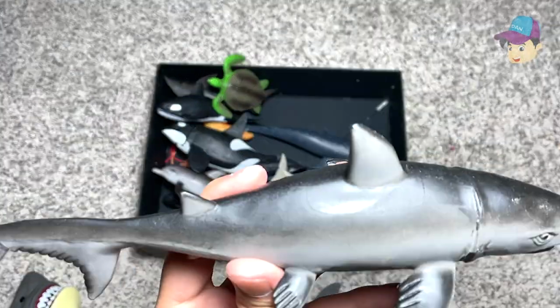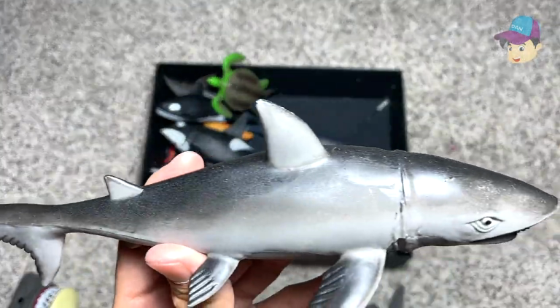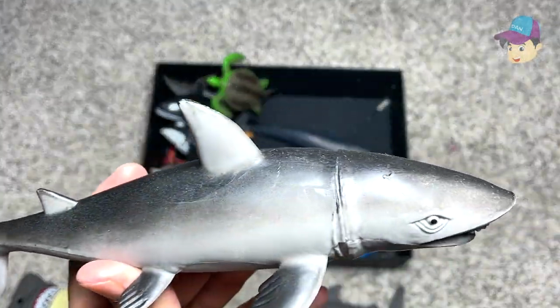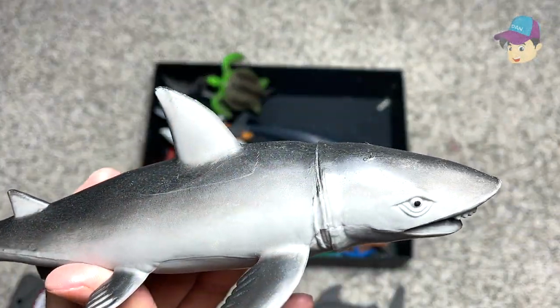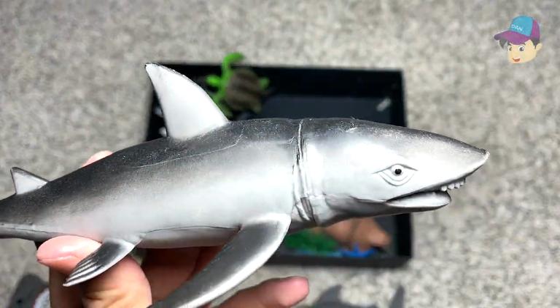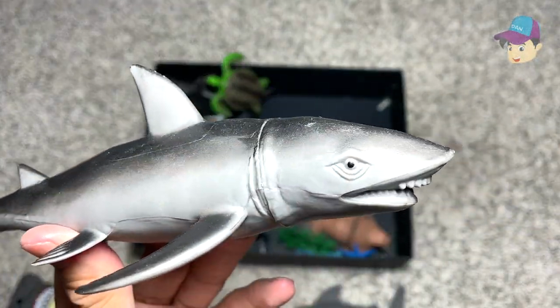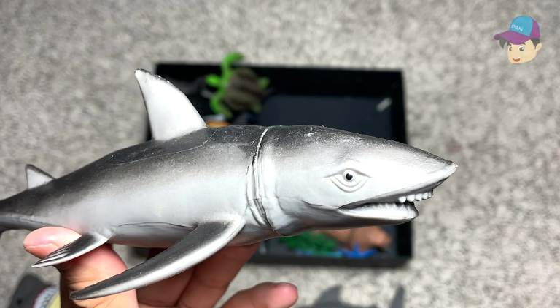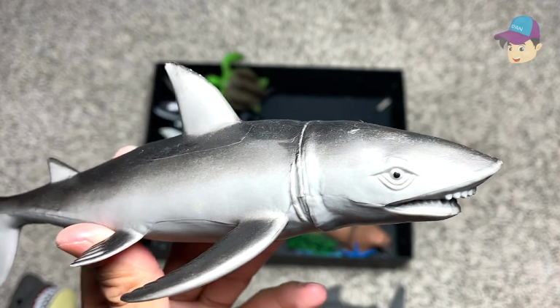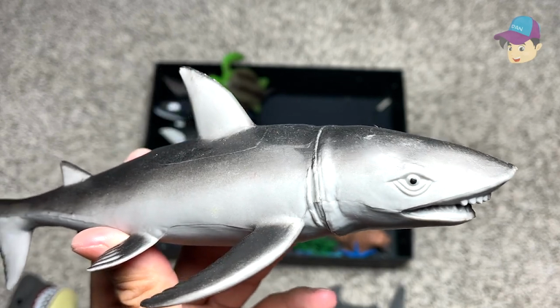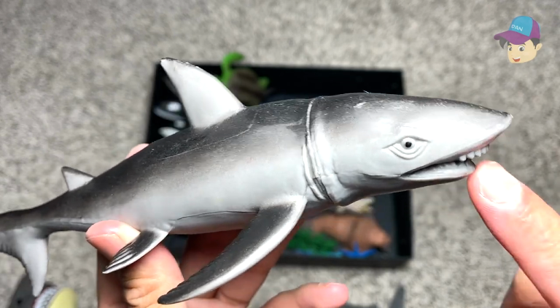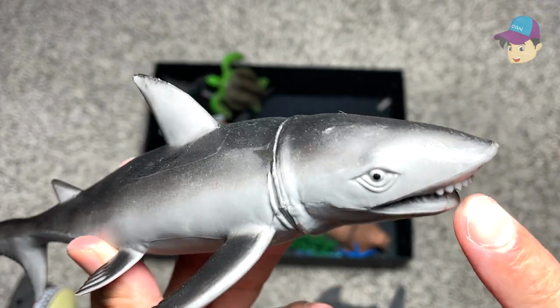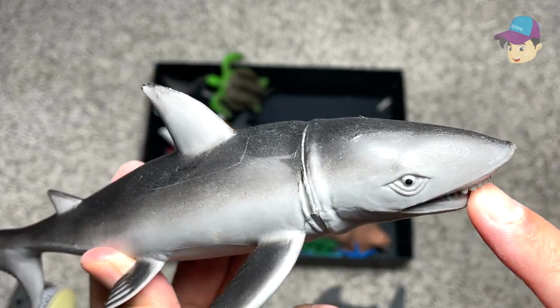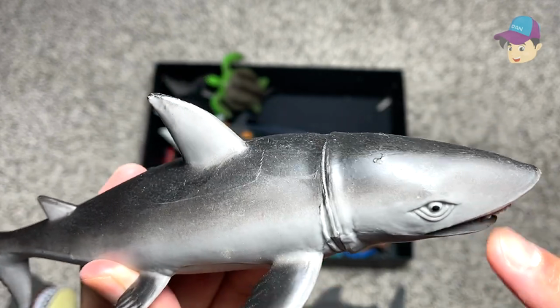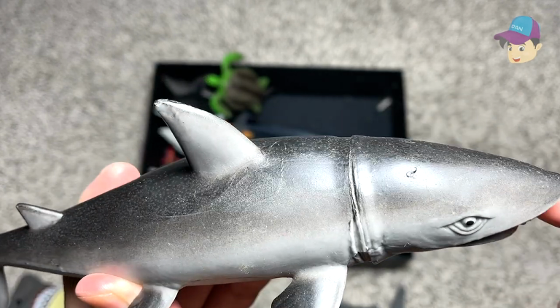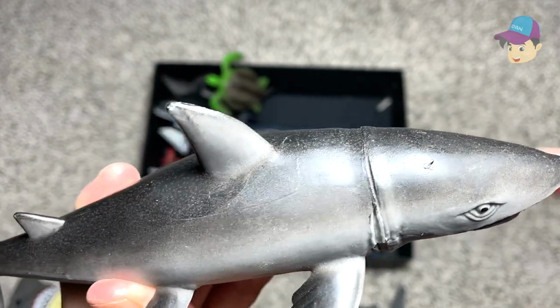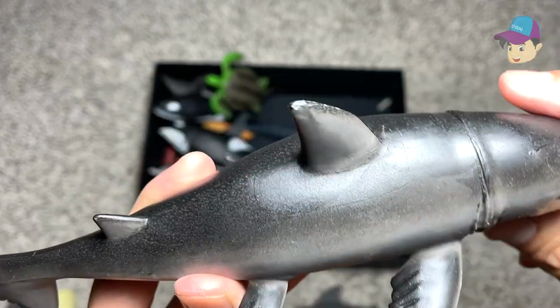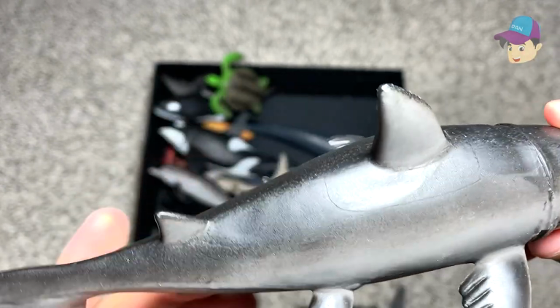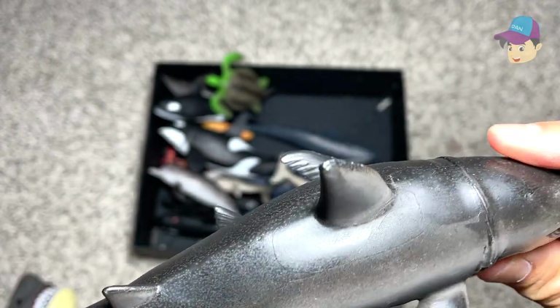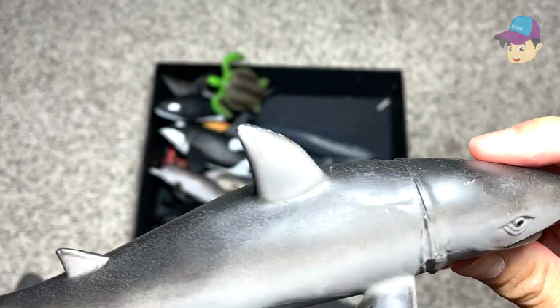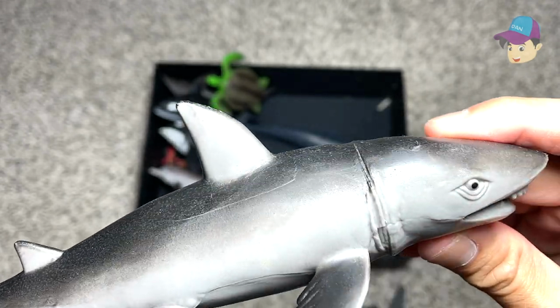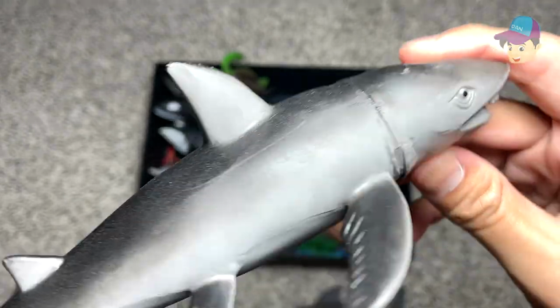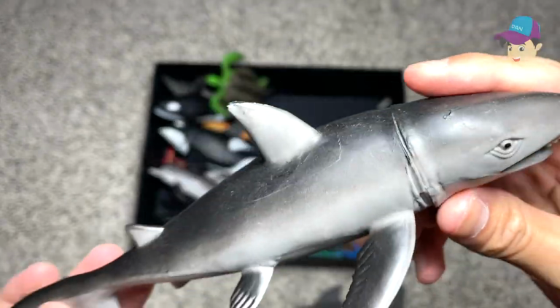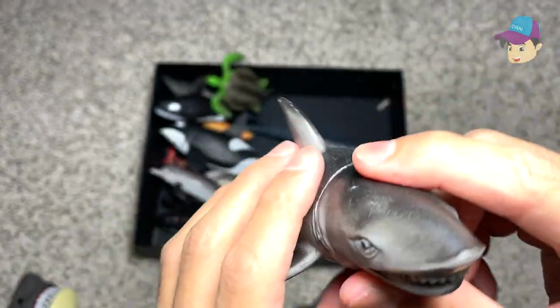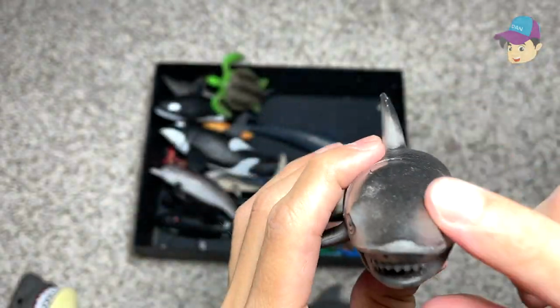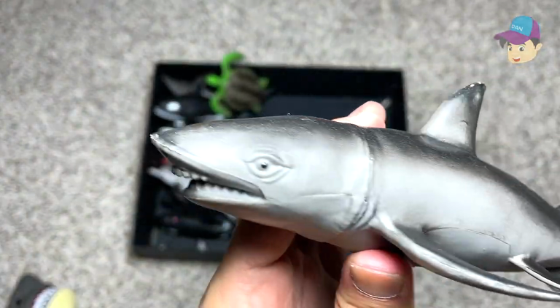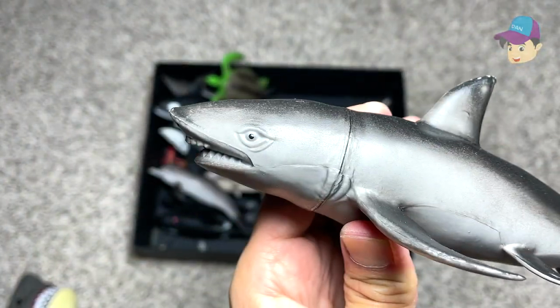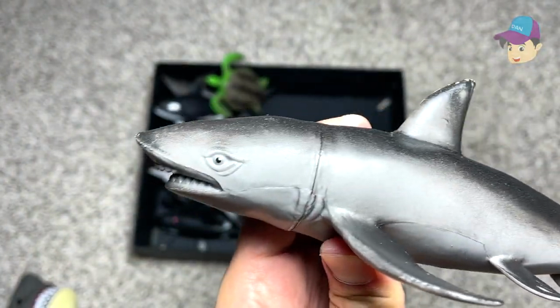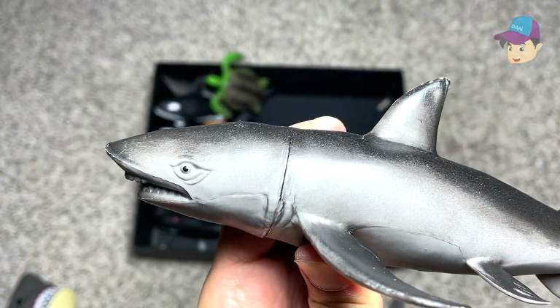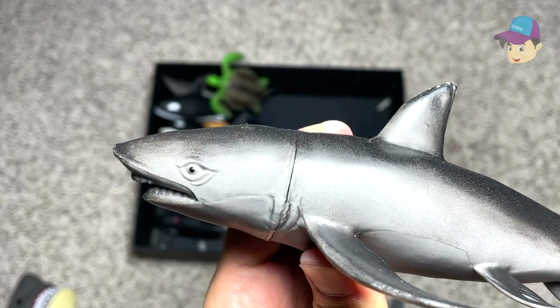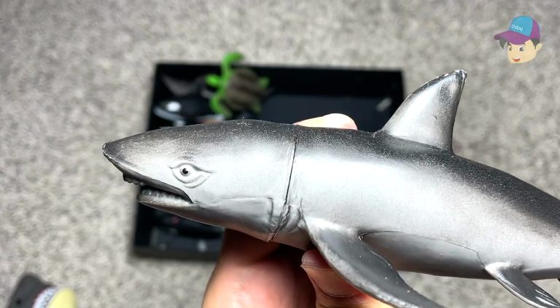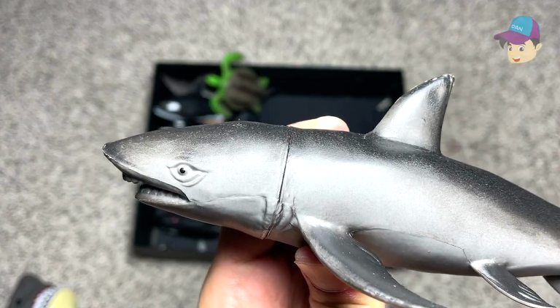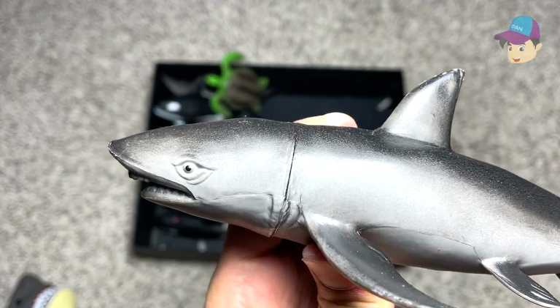Not too sure what type of shark this is. It could be a goblin shark, looking at the teeth which are protruding. So it could be a goblin shark, but the face is not weird enough to actually resemble the goblin shark.